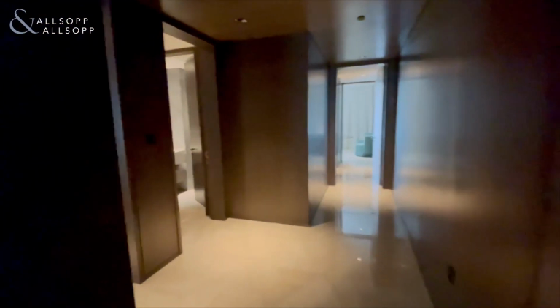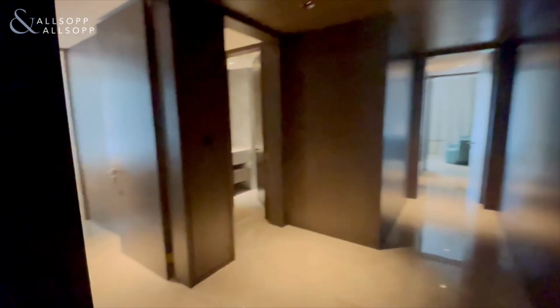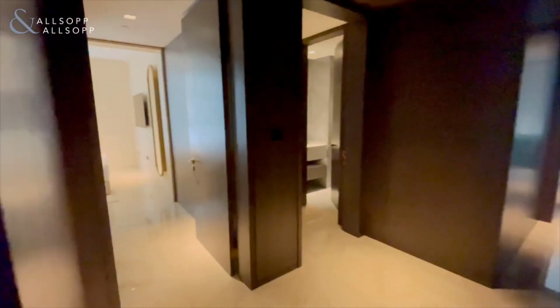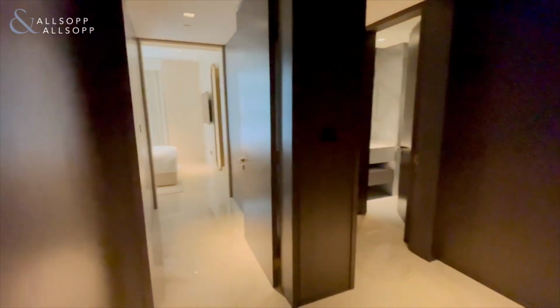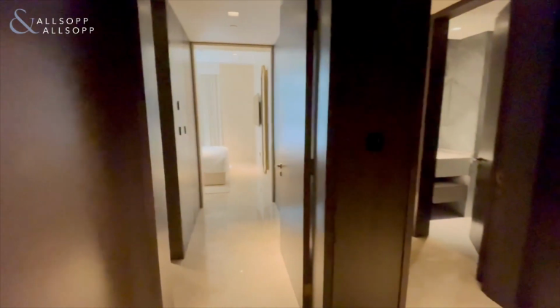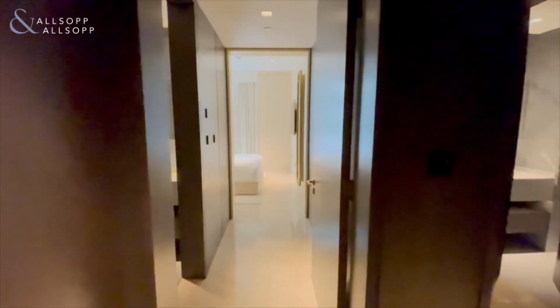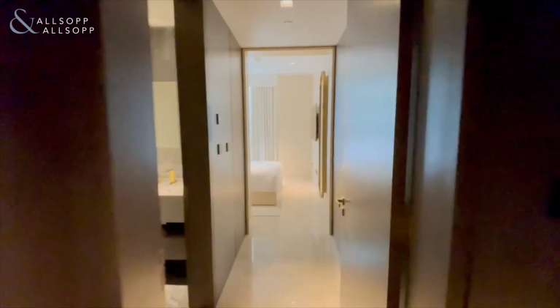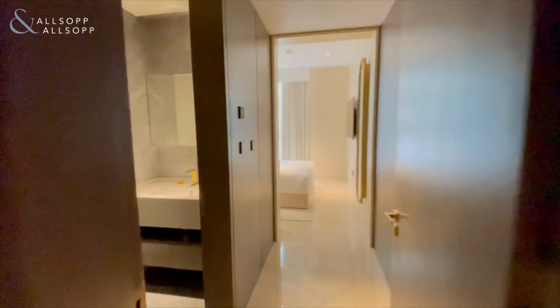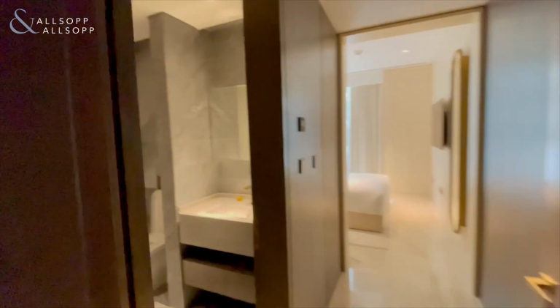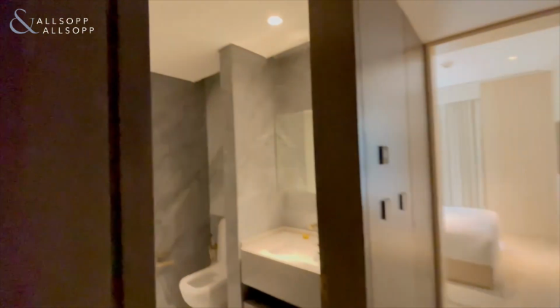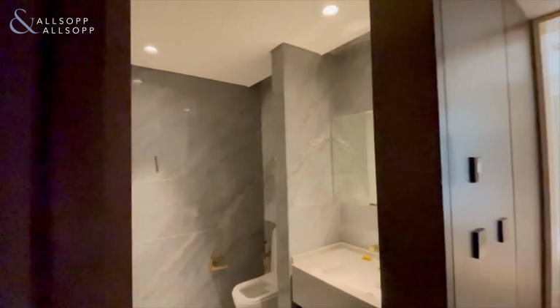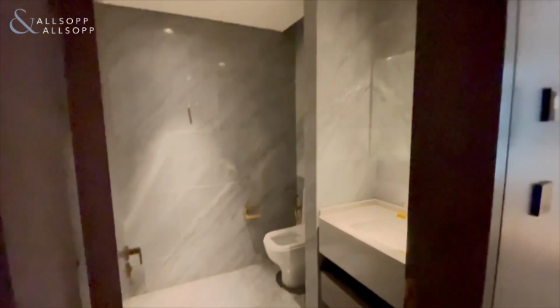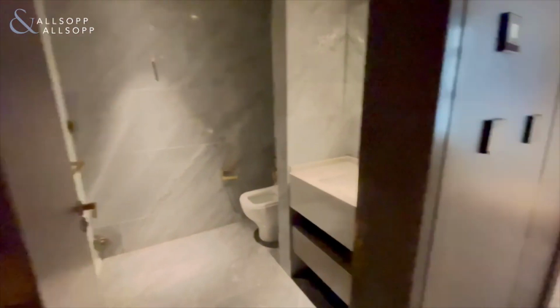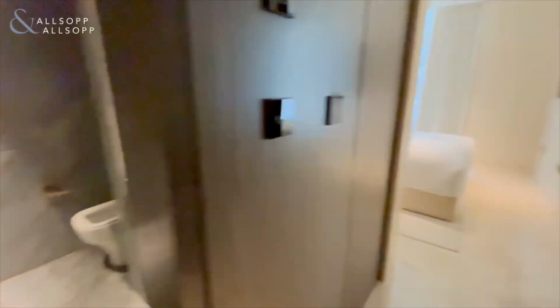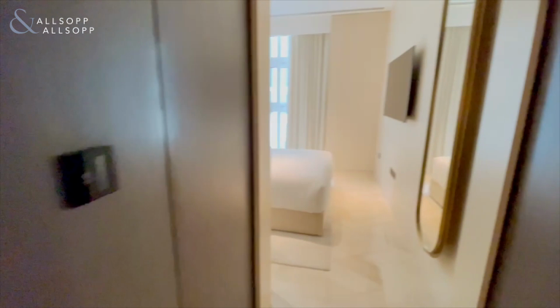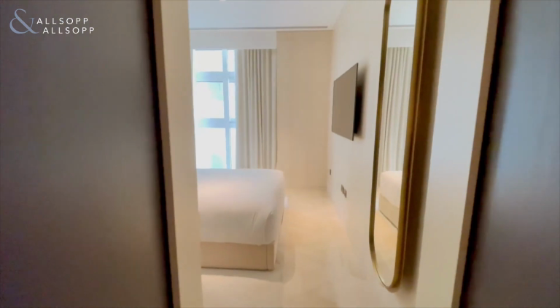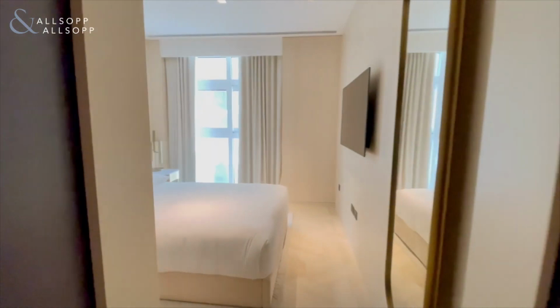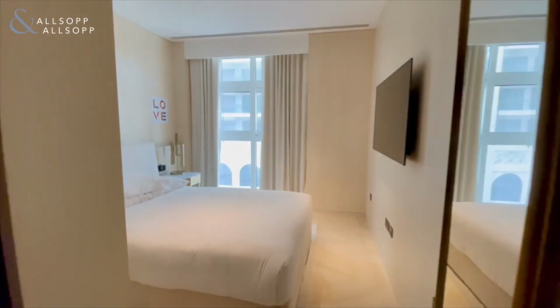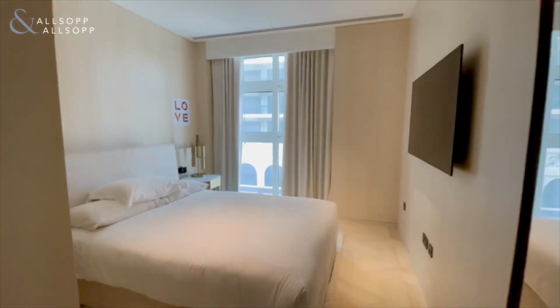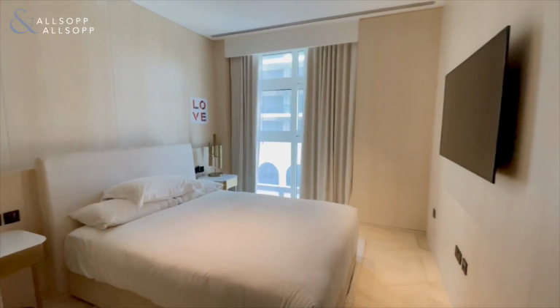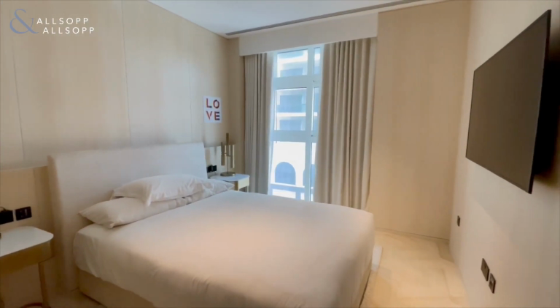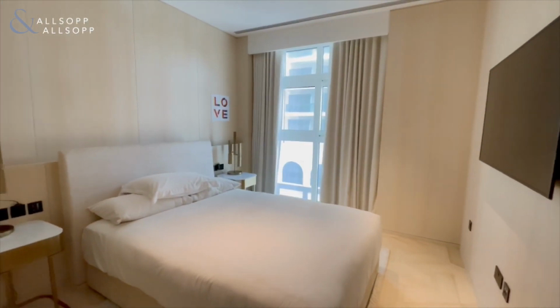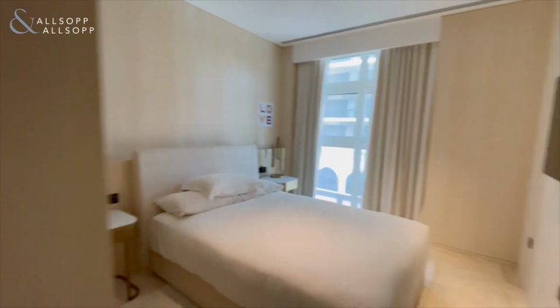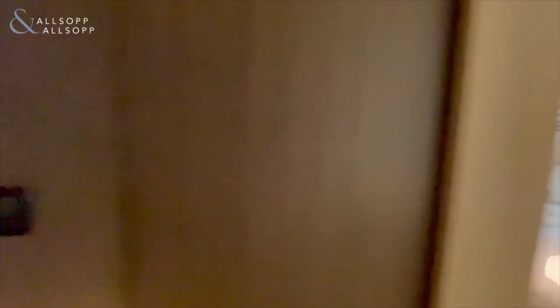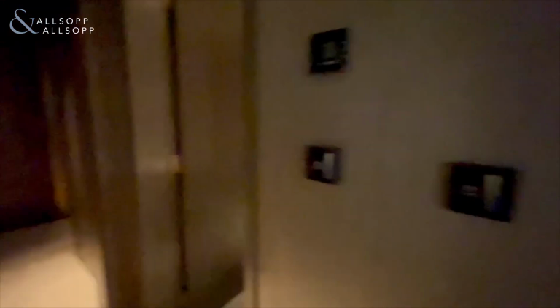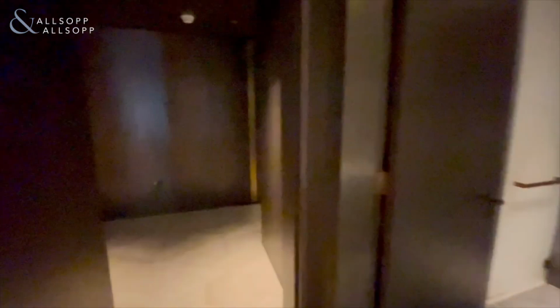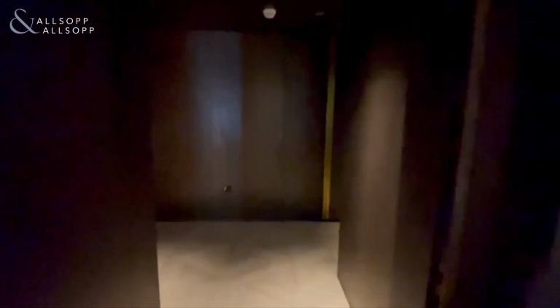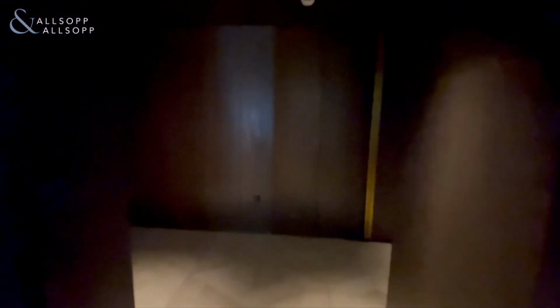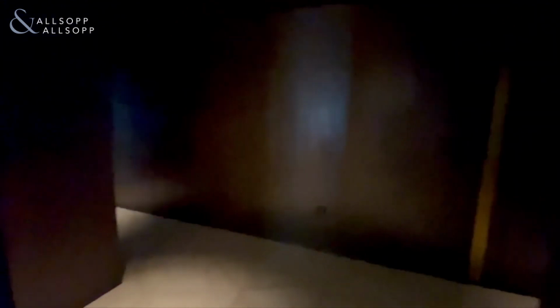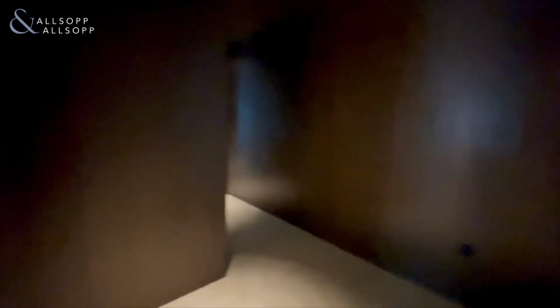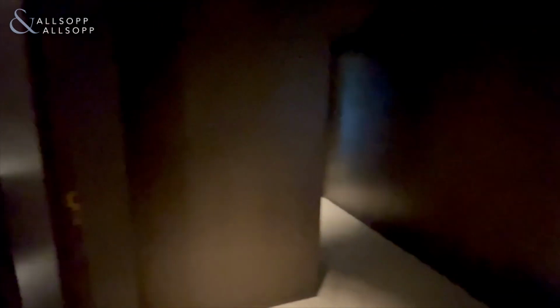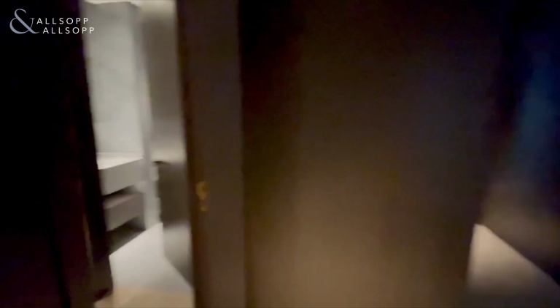Into the first bedroom — ensuite — again of a good size, and tremendous quality throughout.